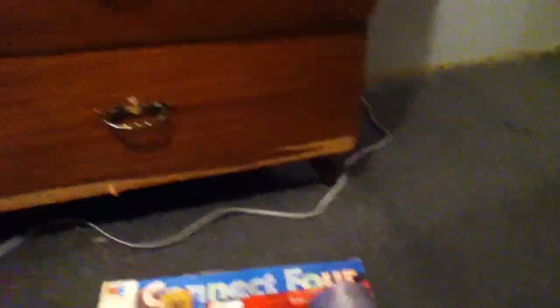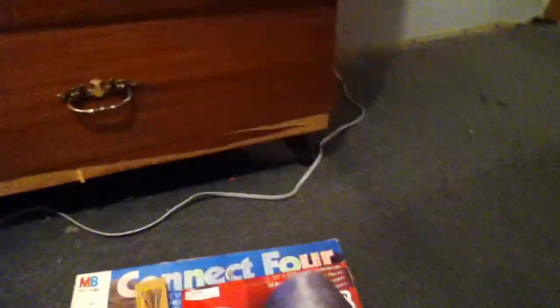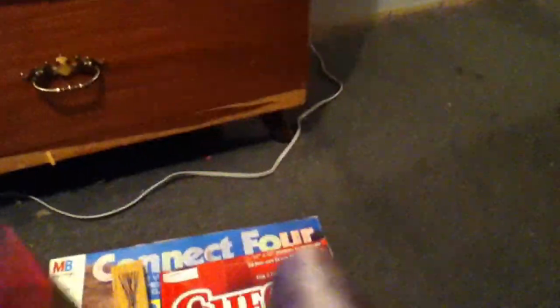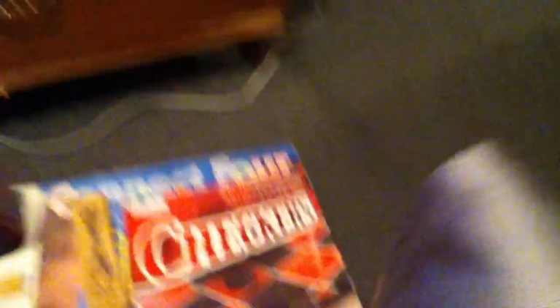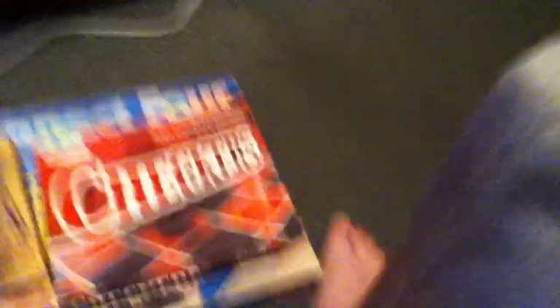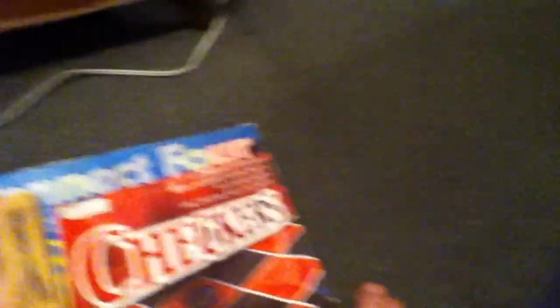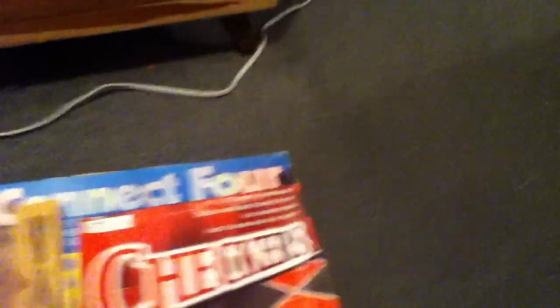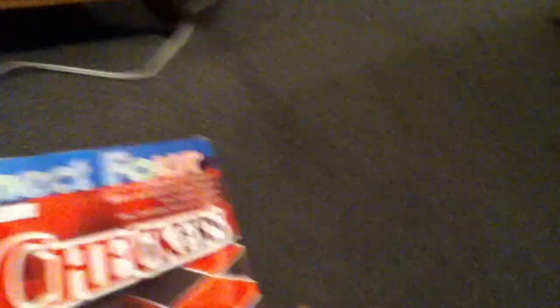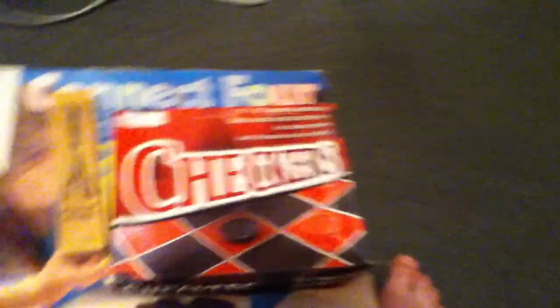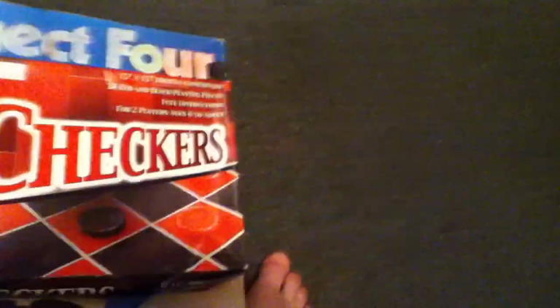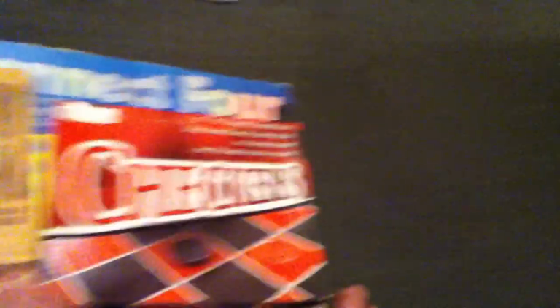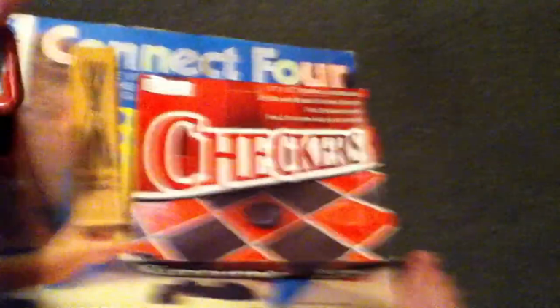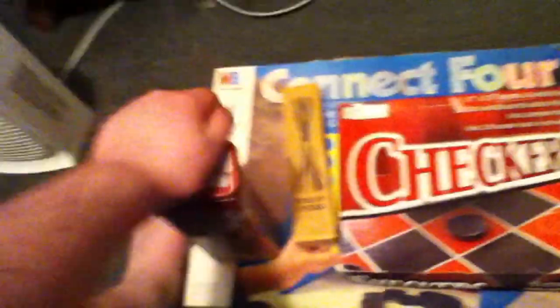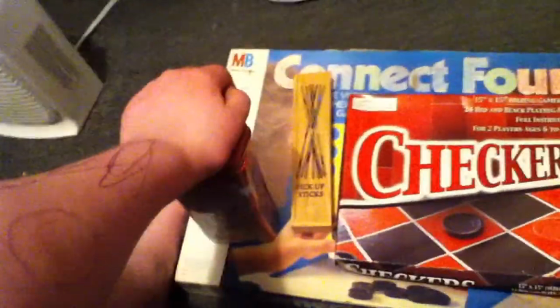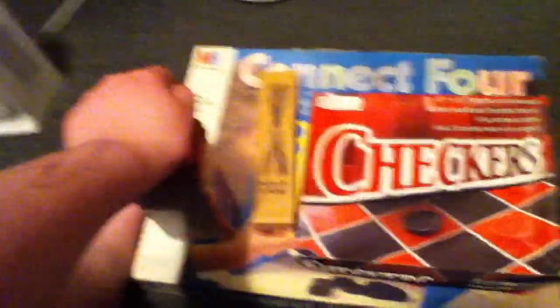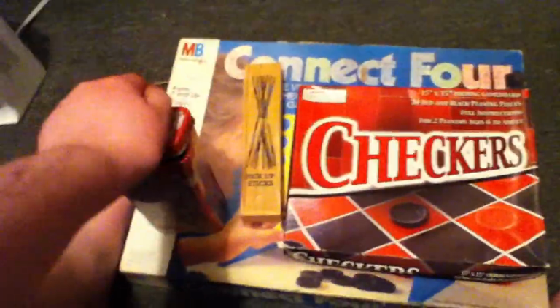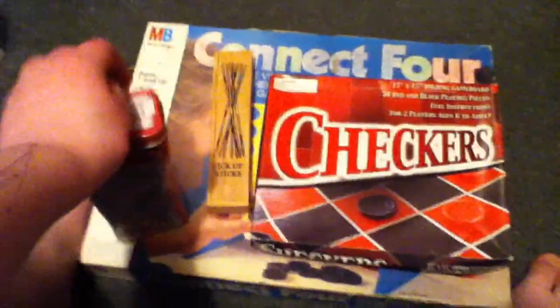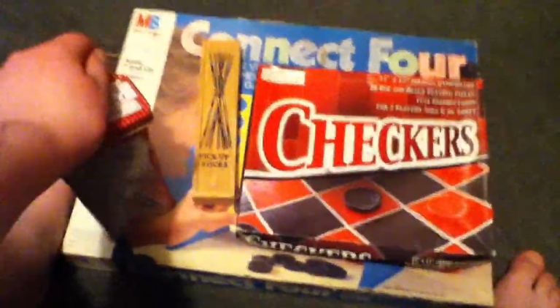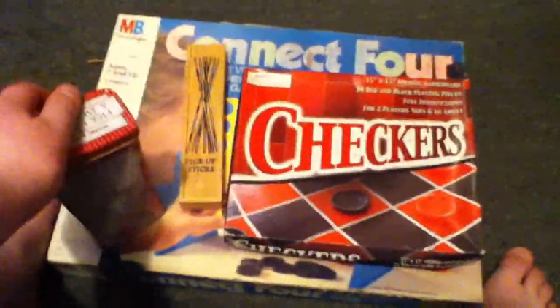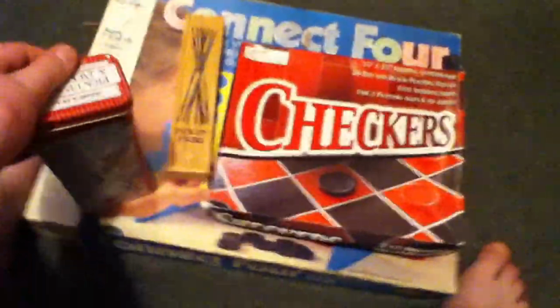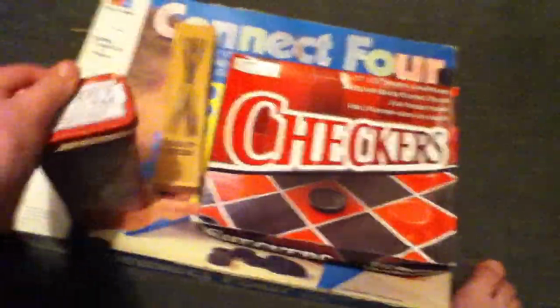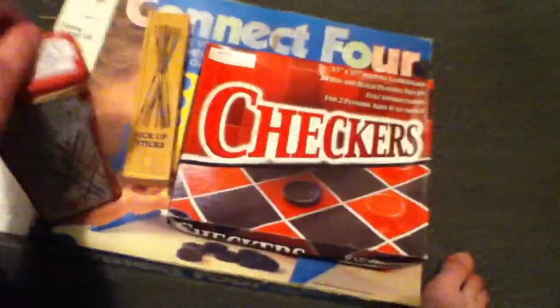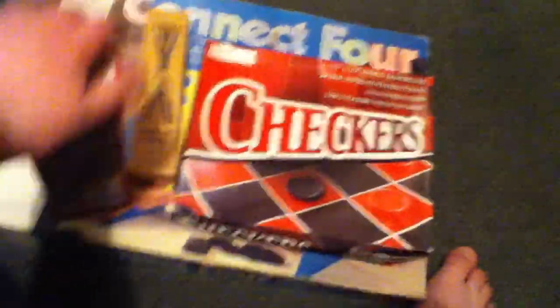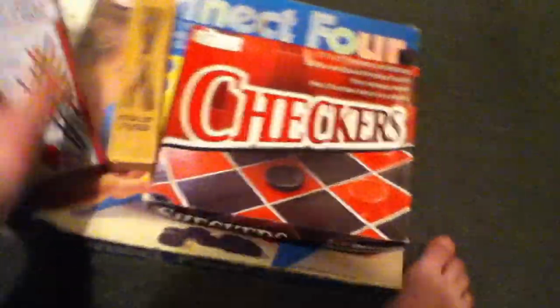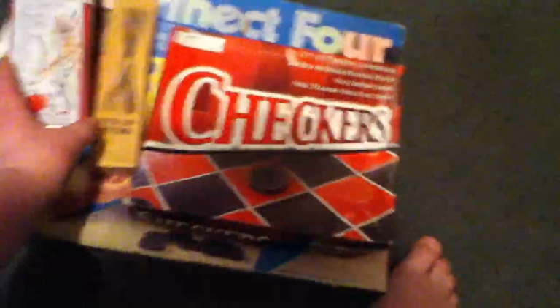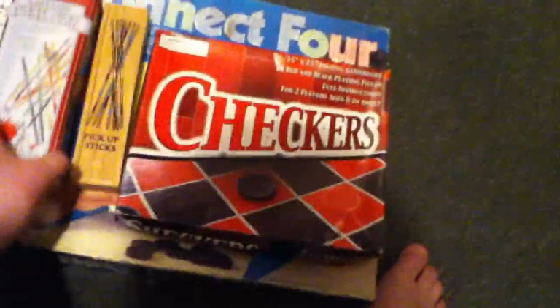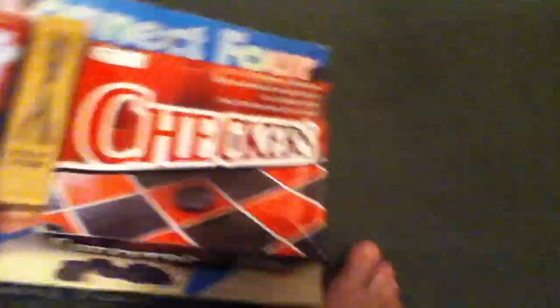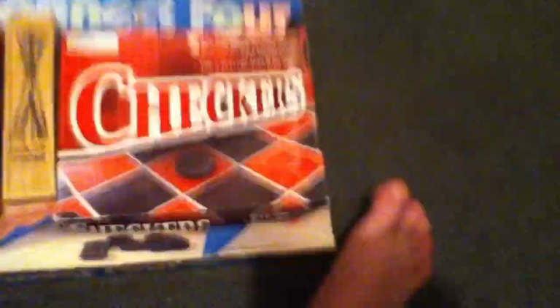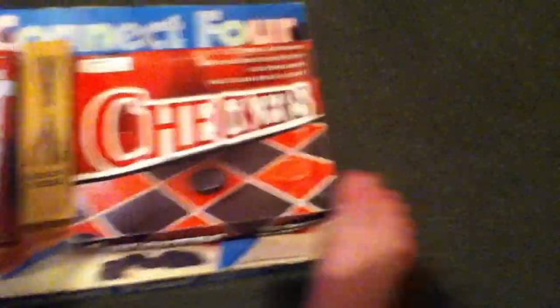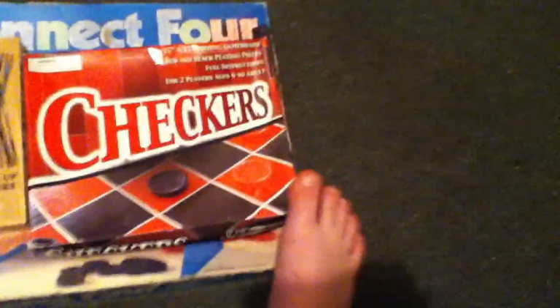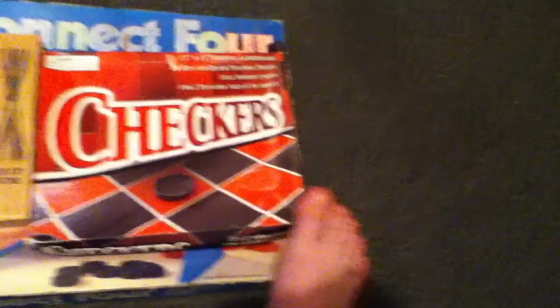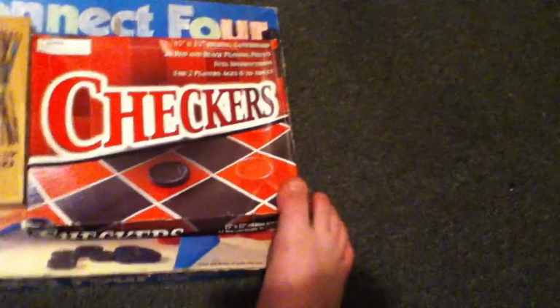Not Lincoln Logs — pick-up sticks. What am I saying? I got Lincoln Logs on my mind because they're in the other room and I'm too lazy to bring them out.